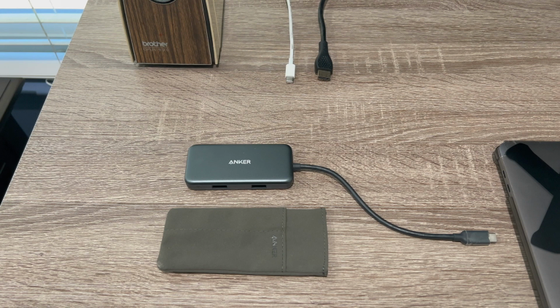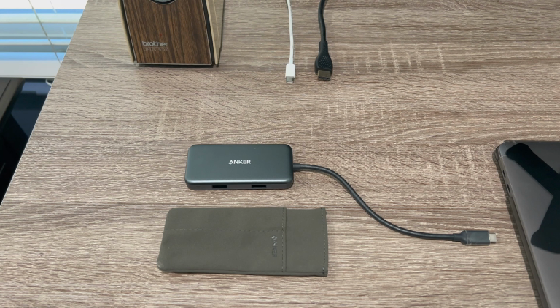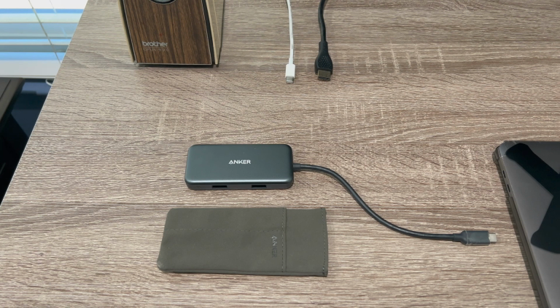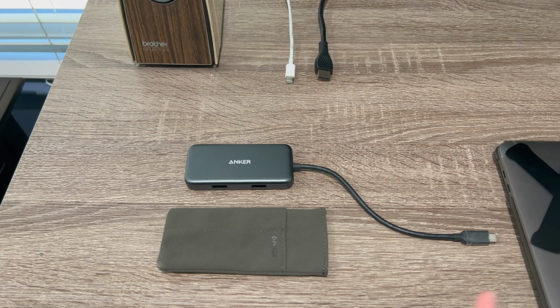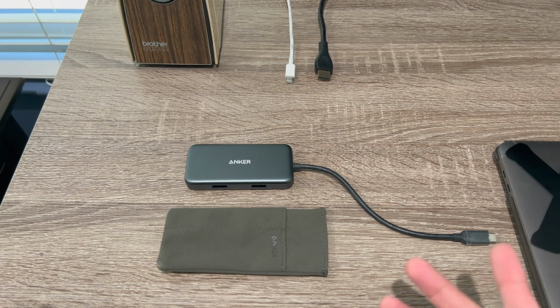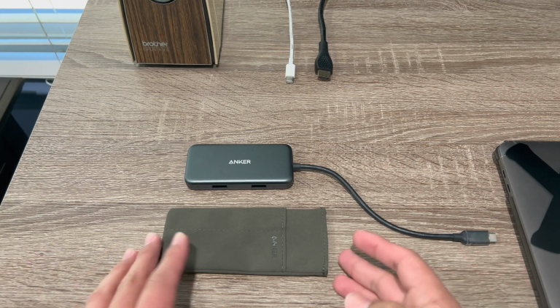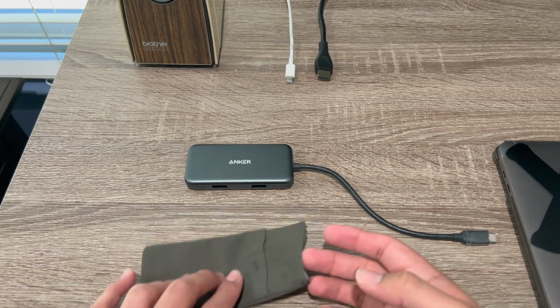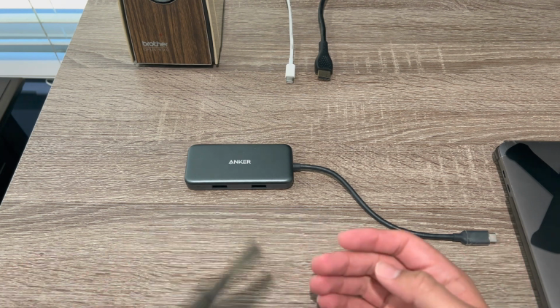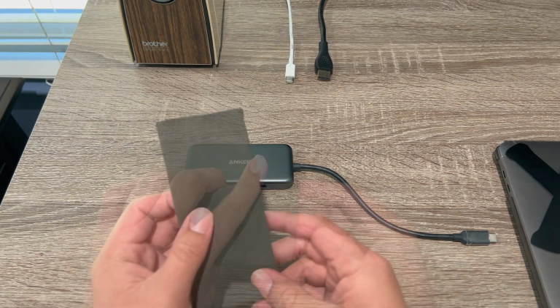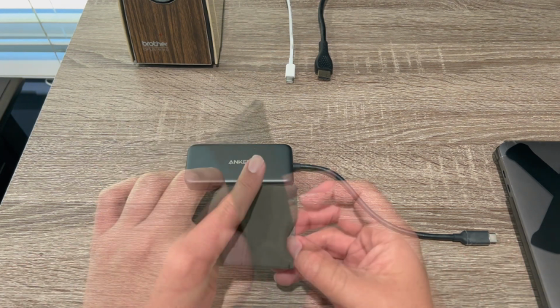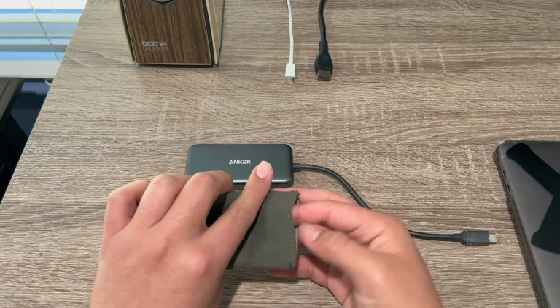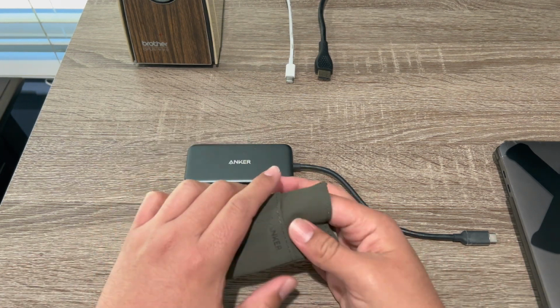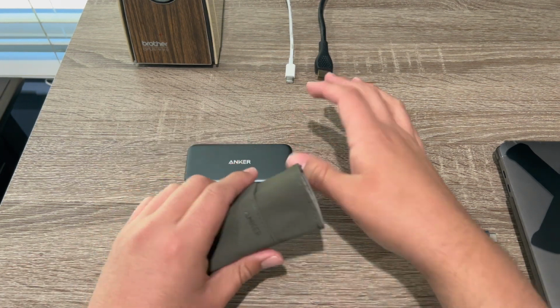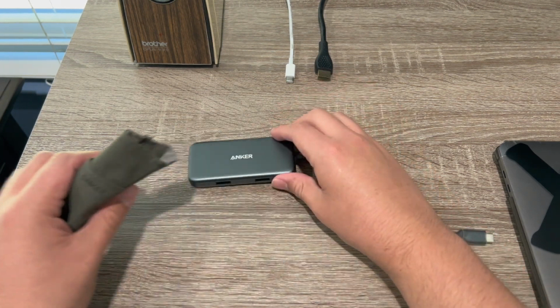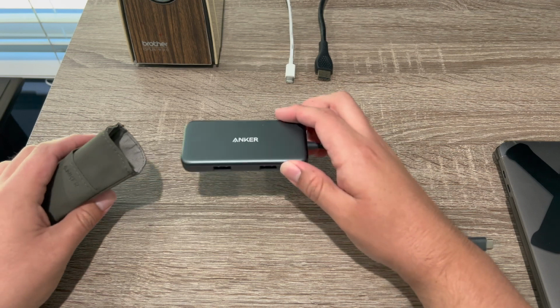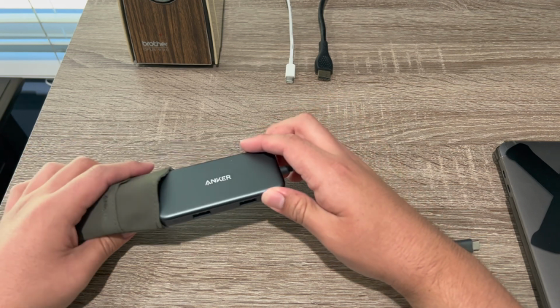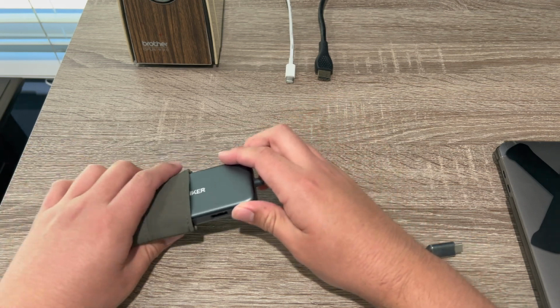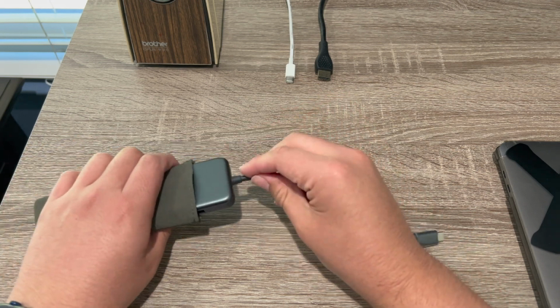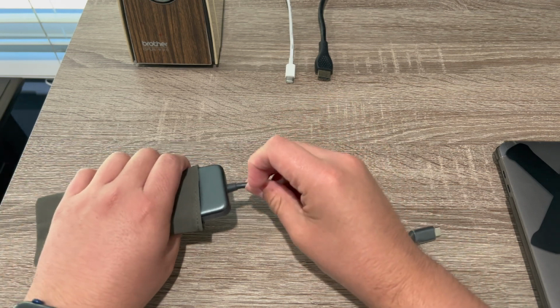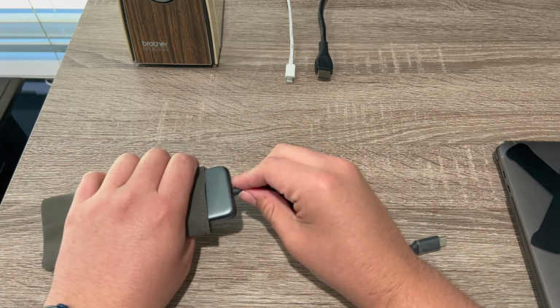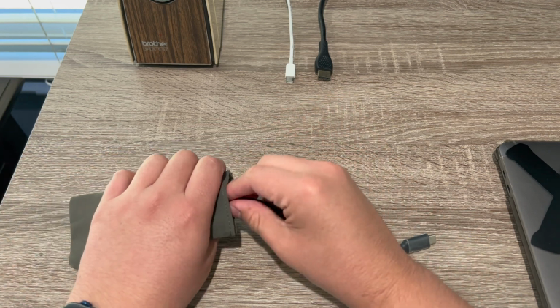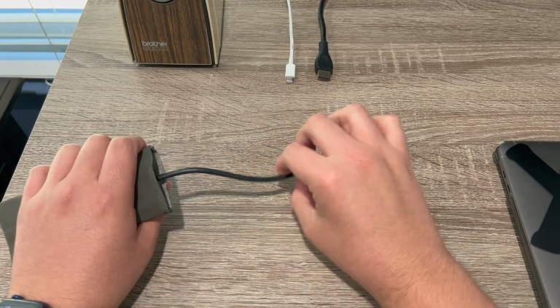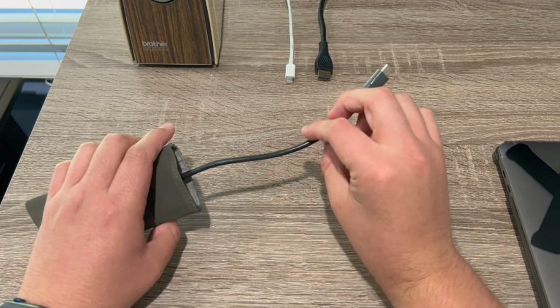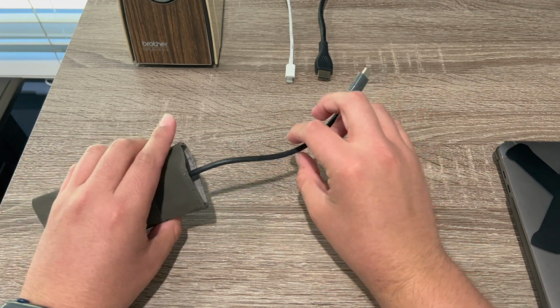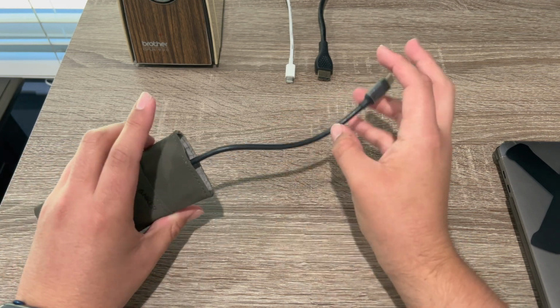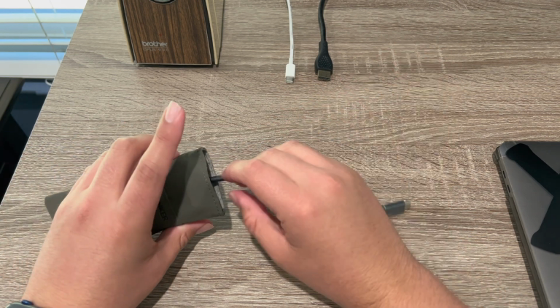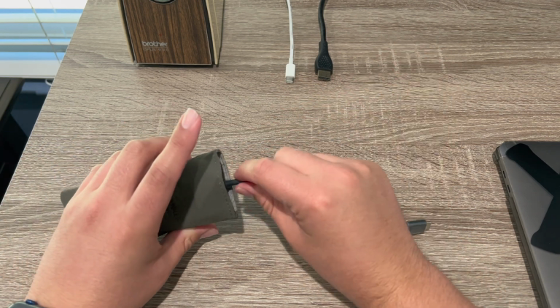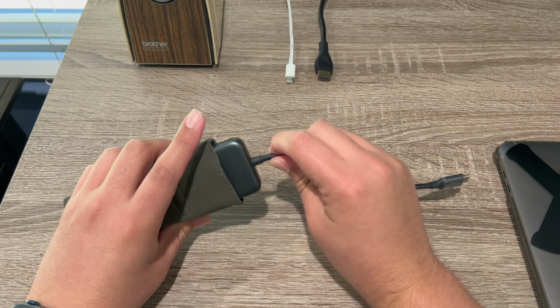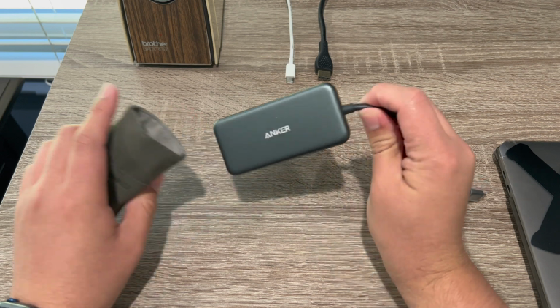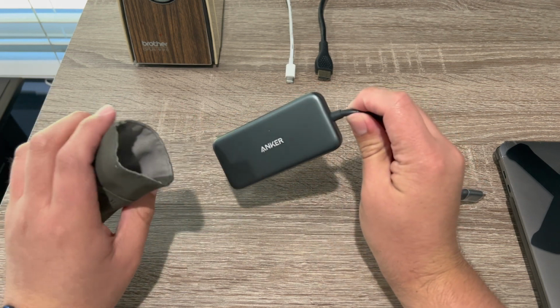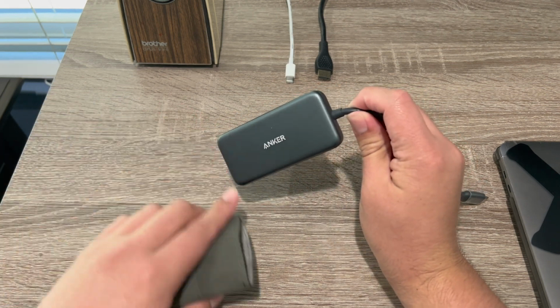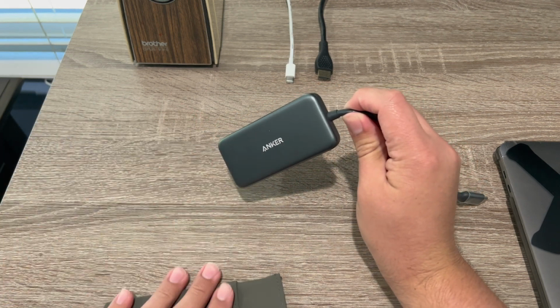What you get in the box is this little travel bag, so you can go ahead and stick it in here when you travel and just take this with you. Of course, I've never used this before so I haven't used this.